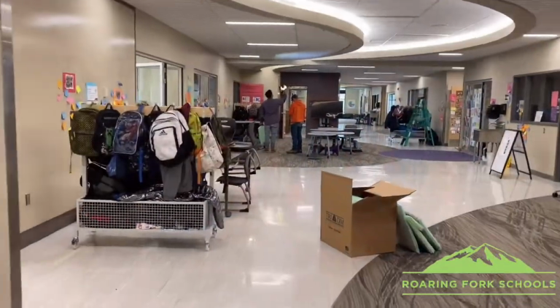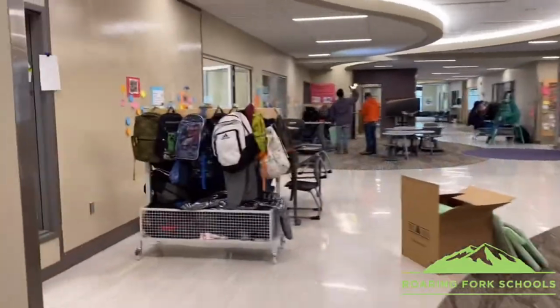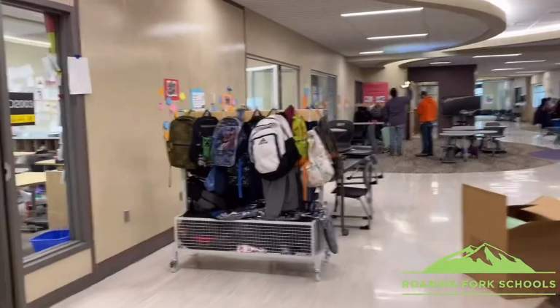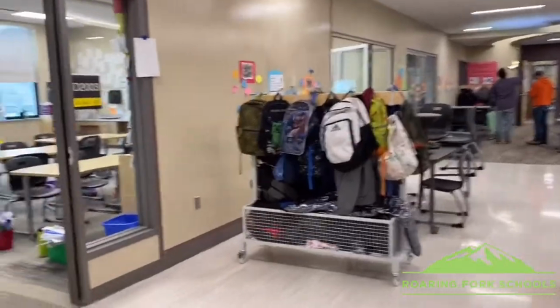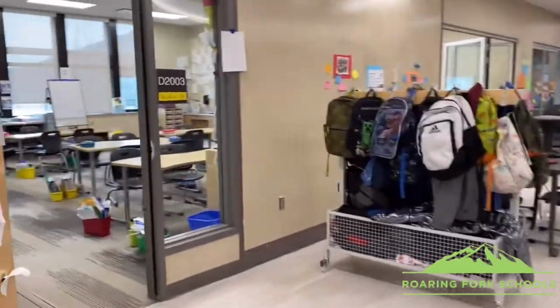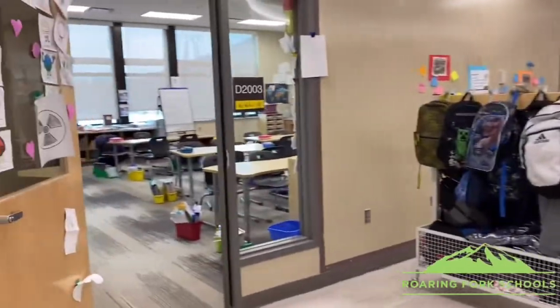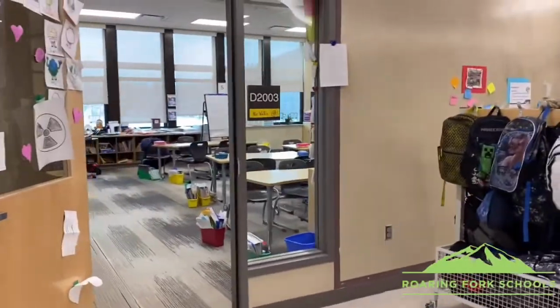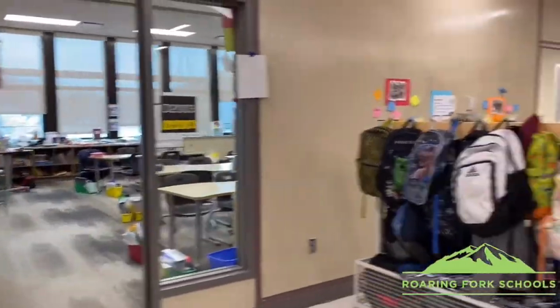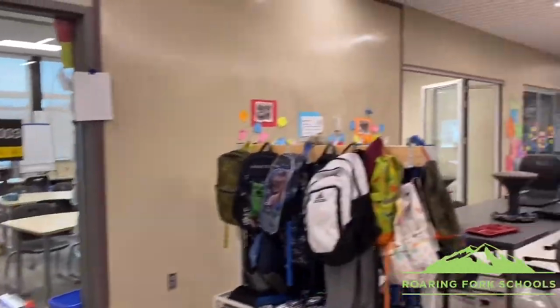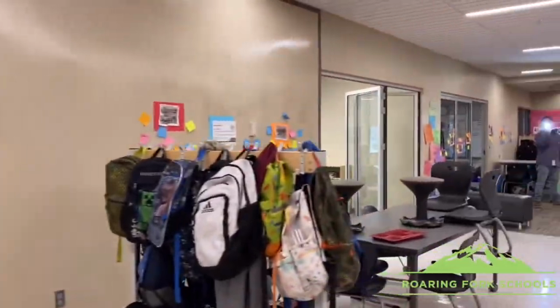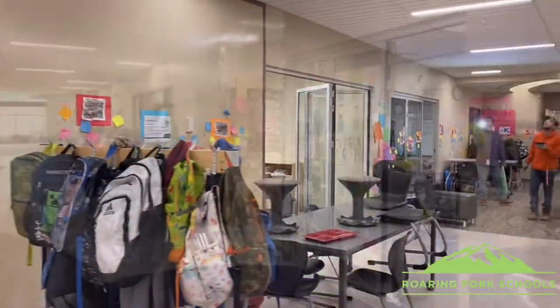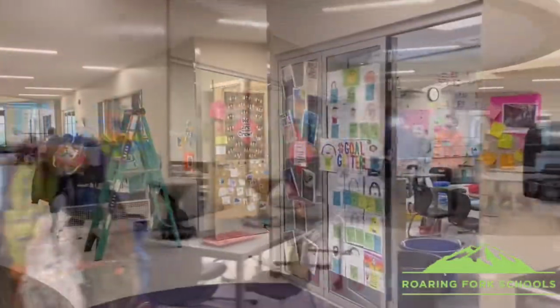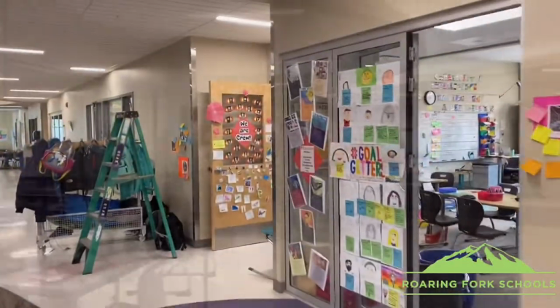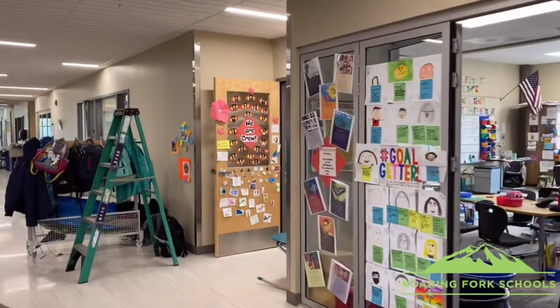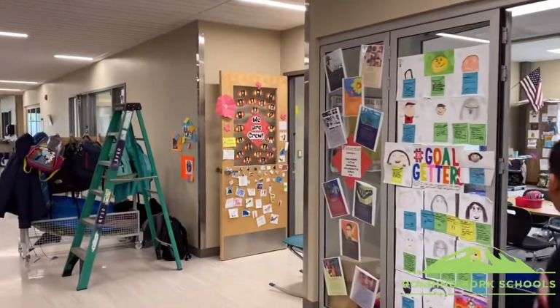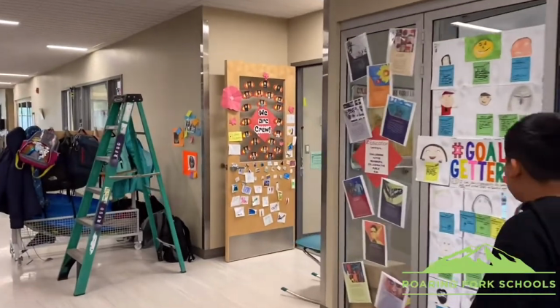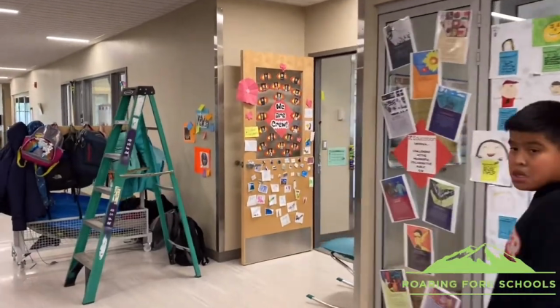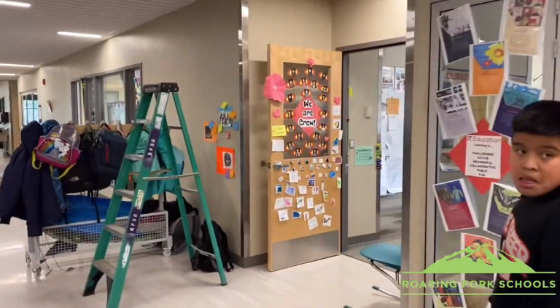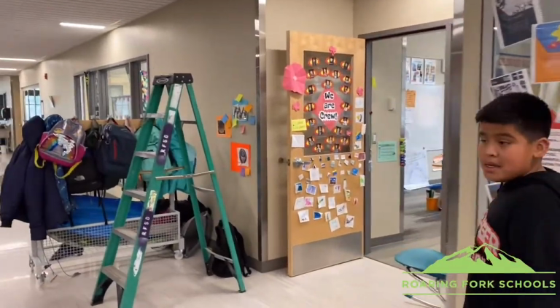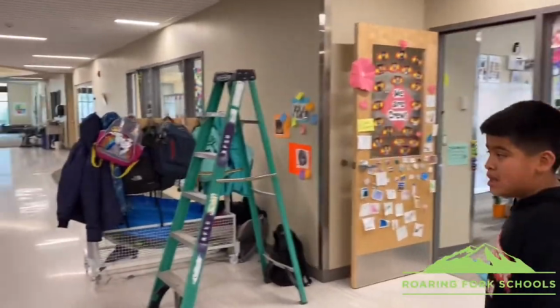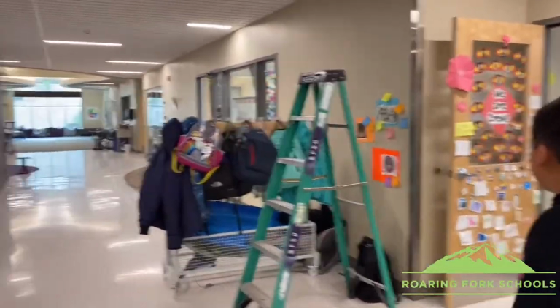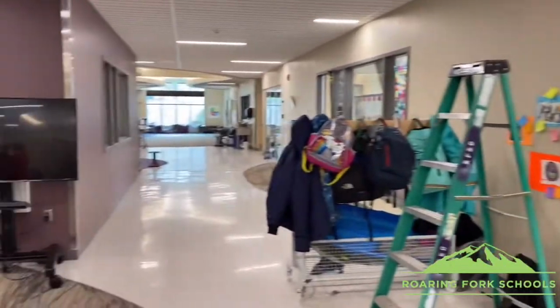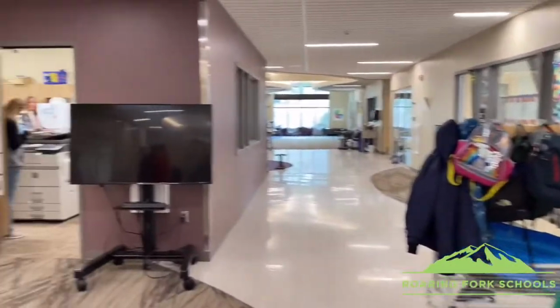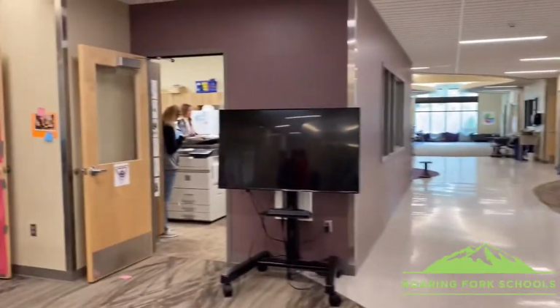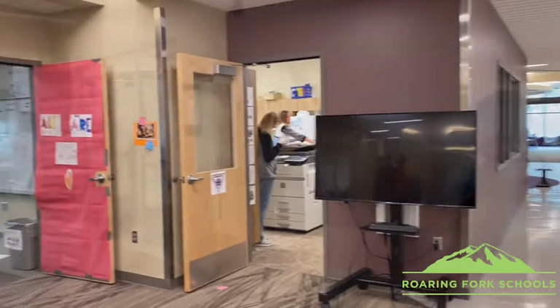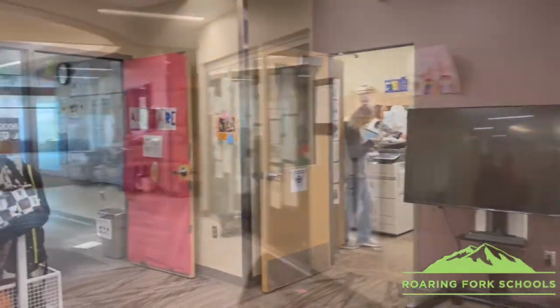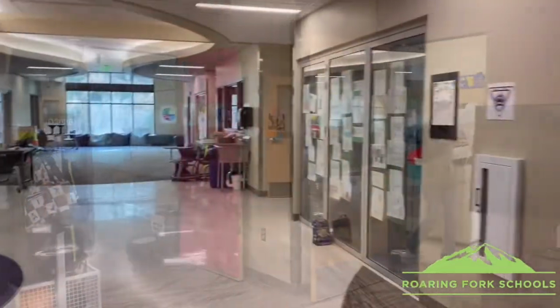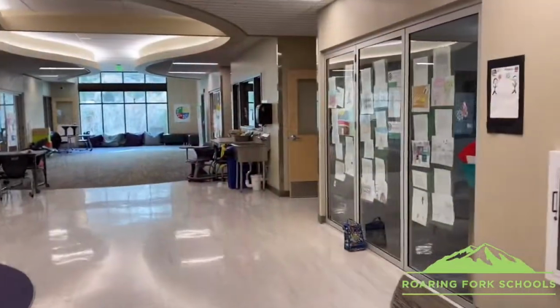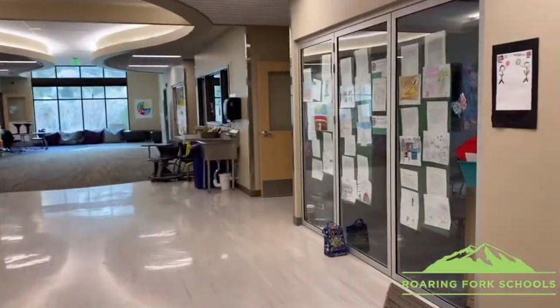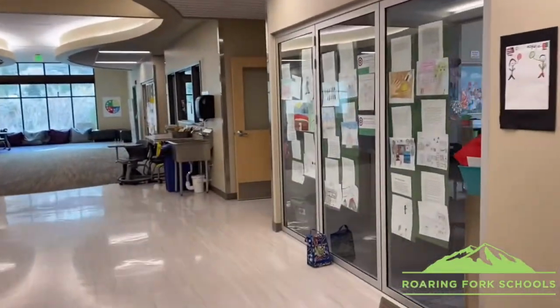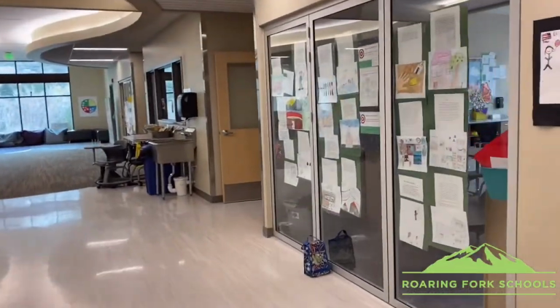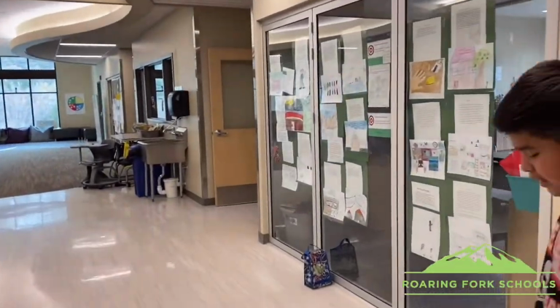This is the fourth grade. And right now we're heading to third grade.